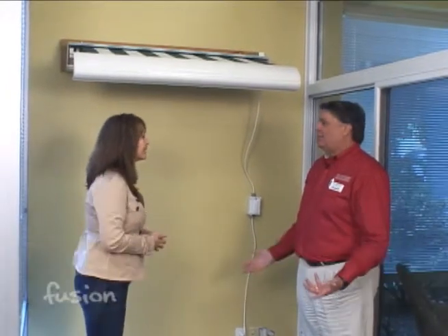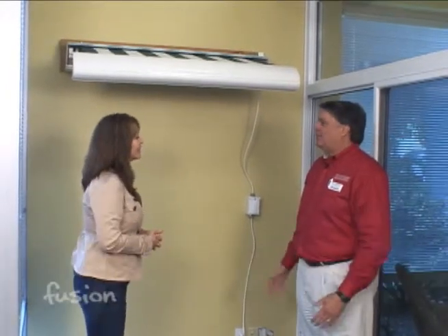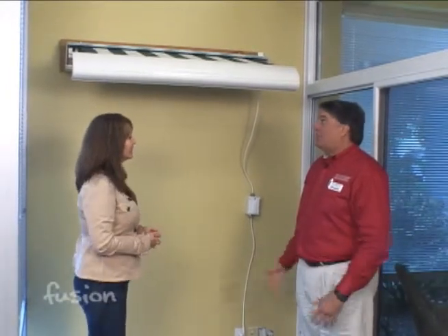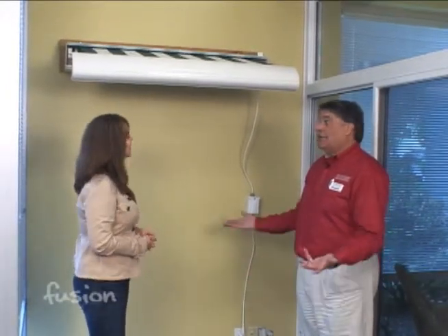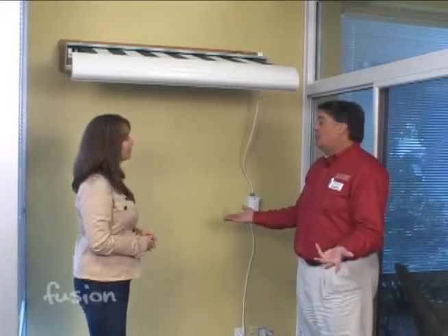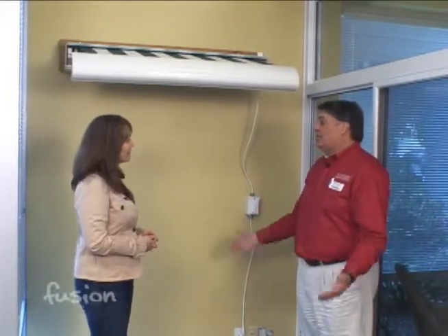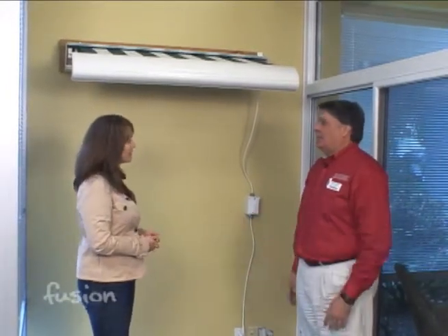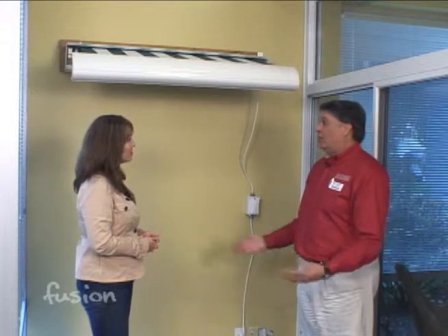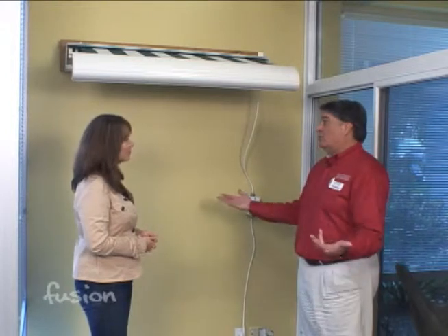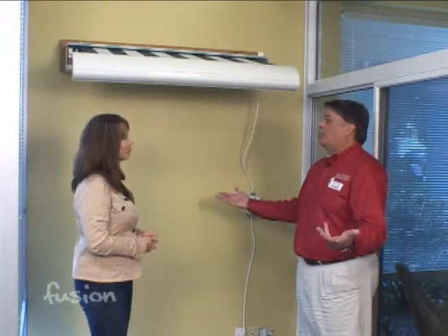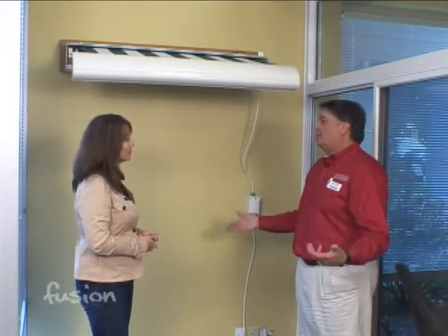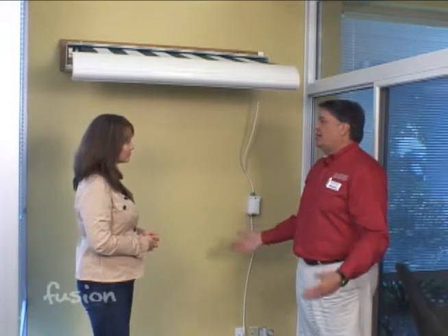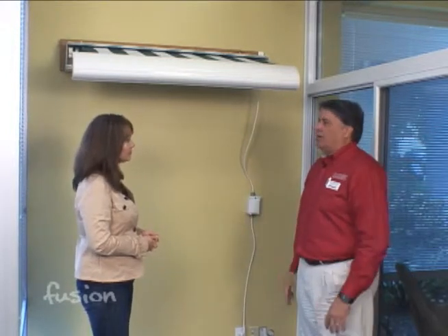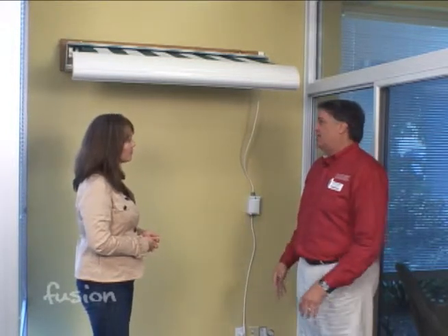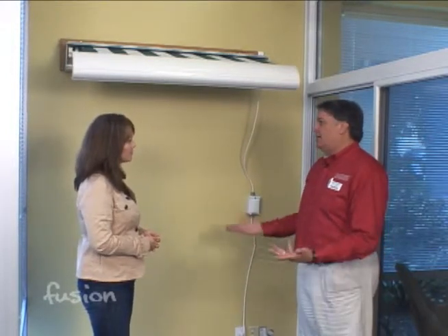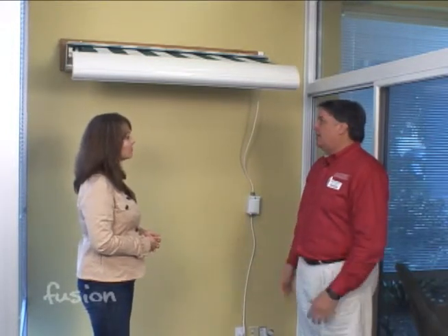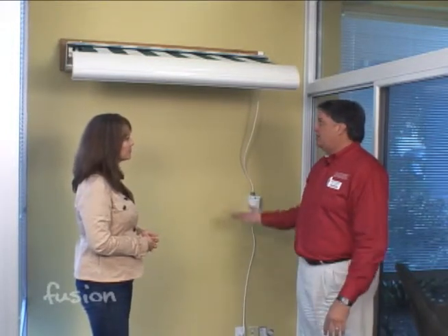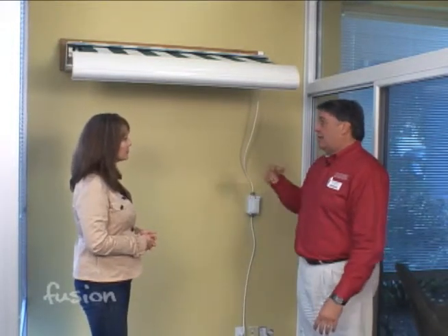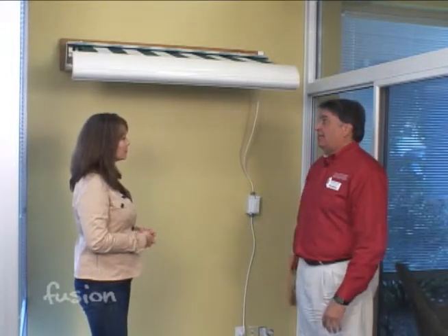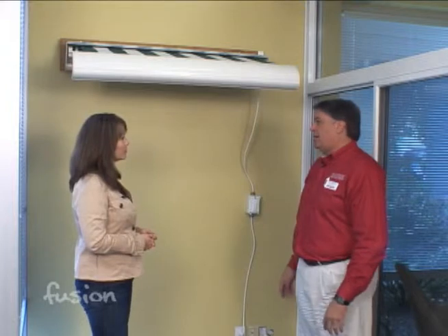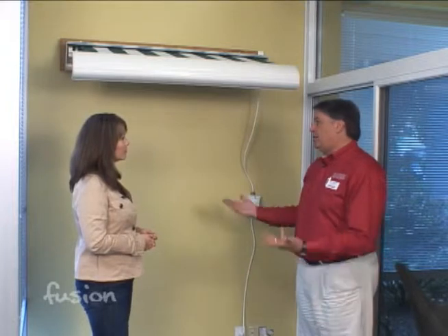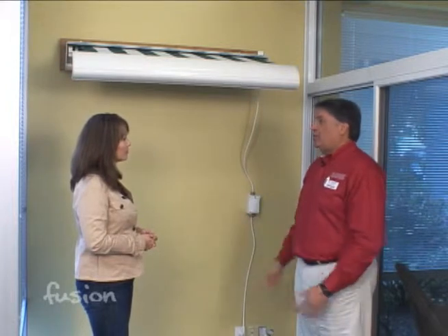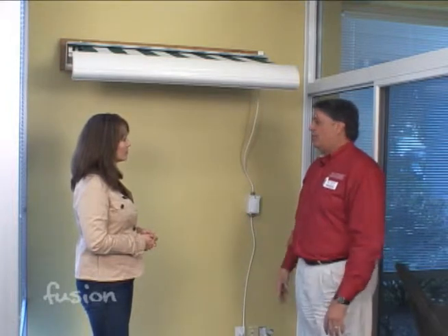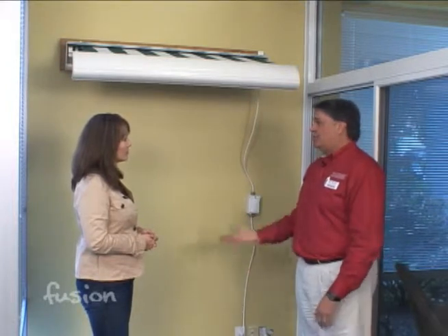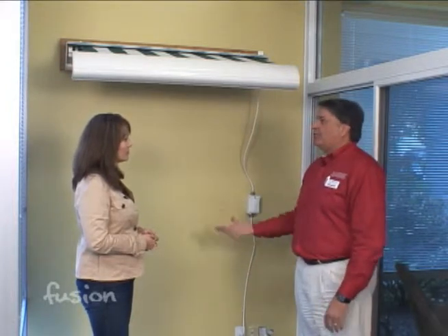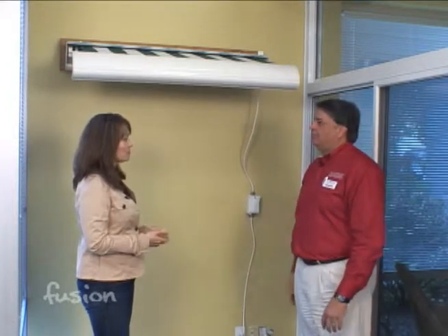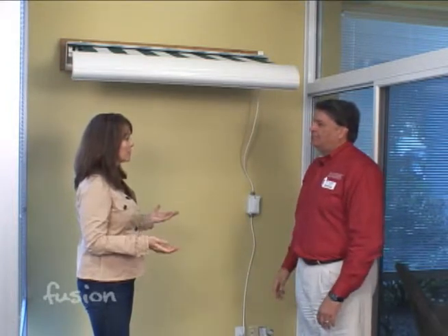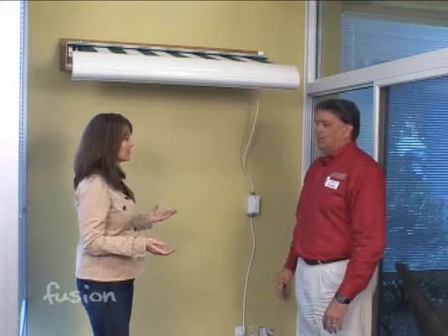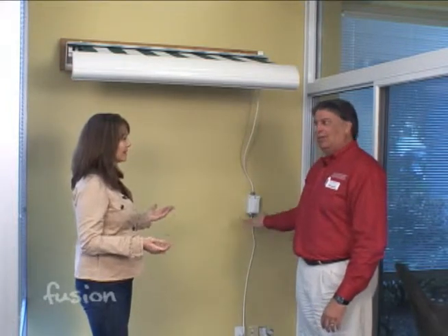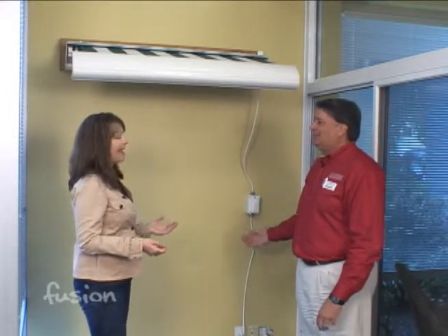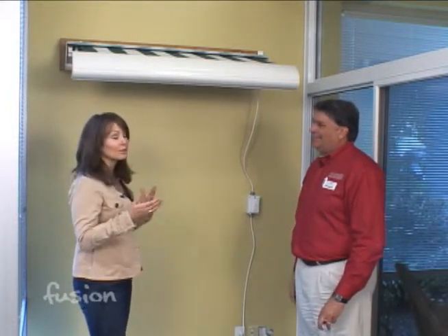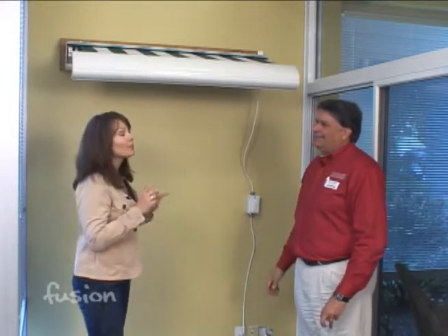Absolutely, it's a great thing to use during the summertime on one of those warm or sunny days where you want to get out of the sun. You can just have it extend out and enjoy the outdoors on your patio with the push of a button.